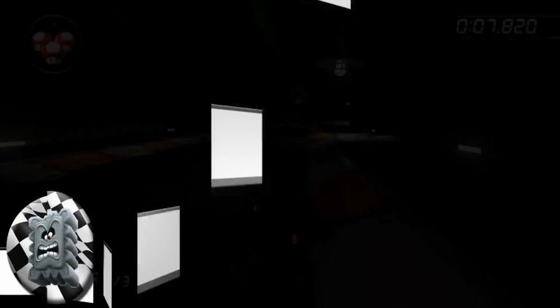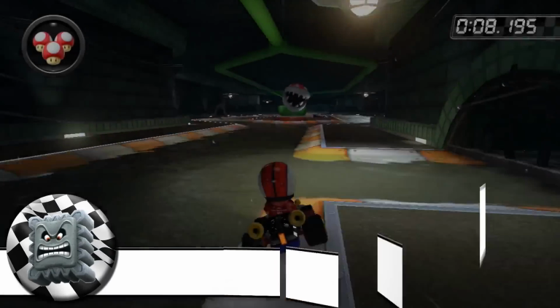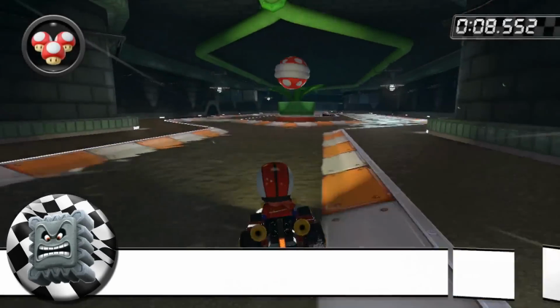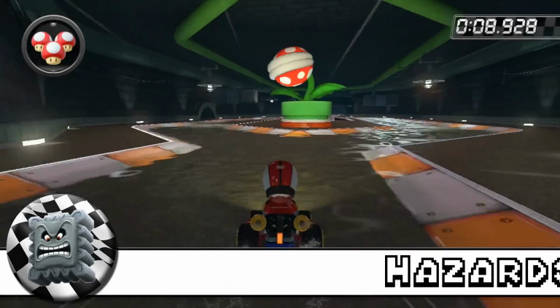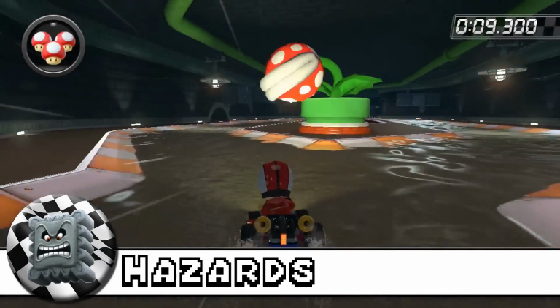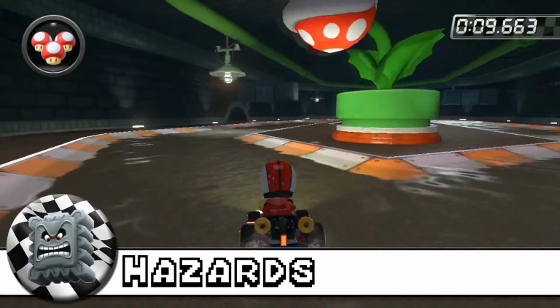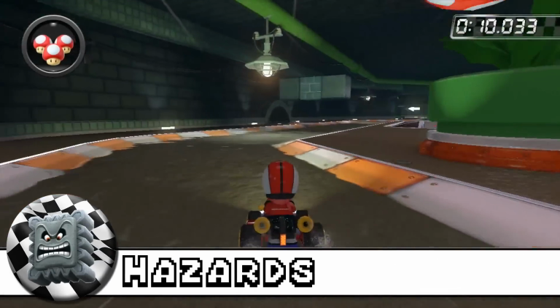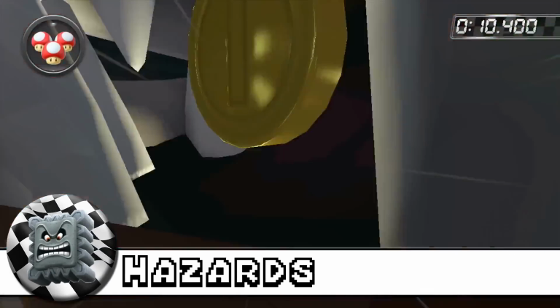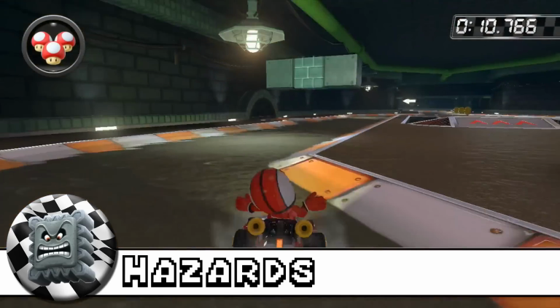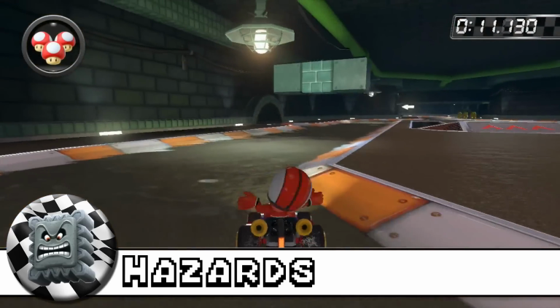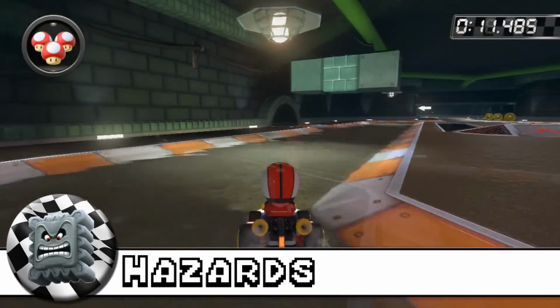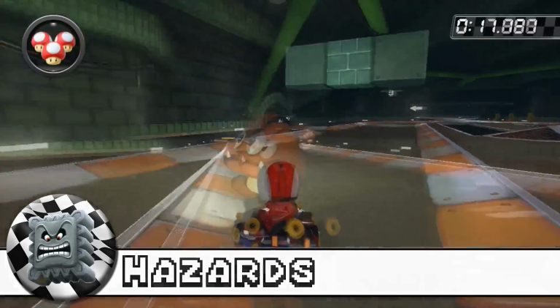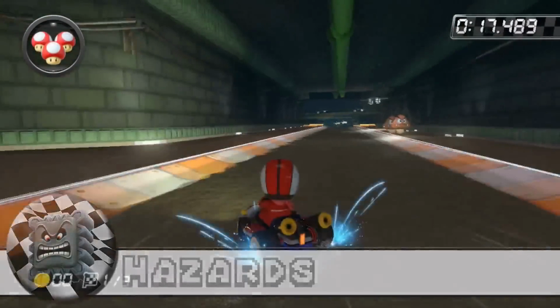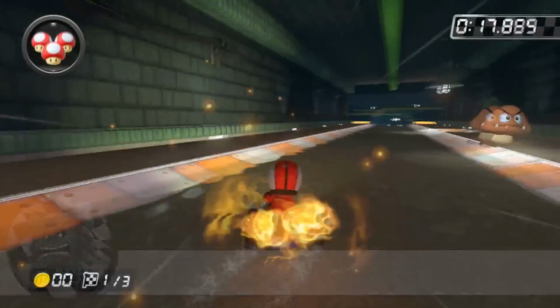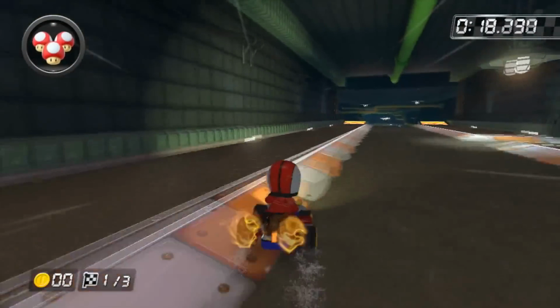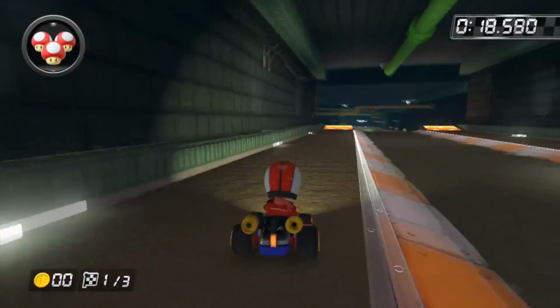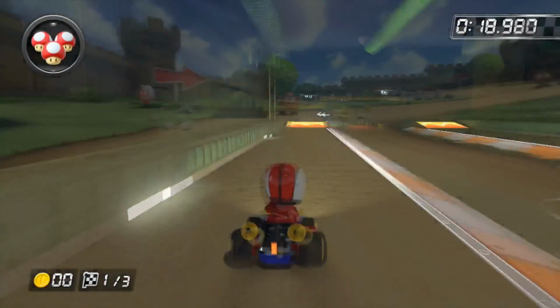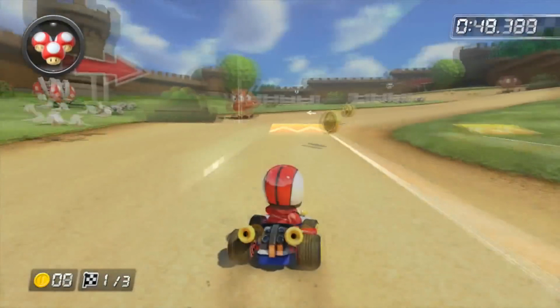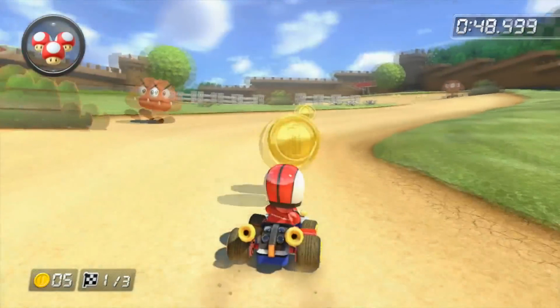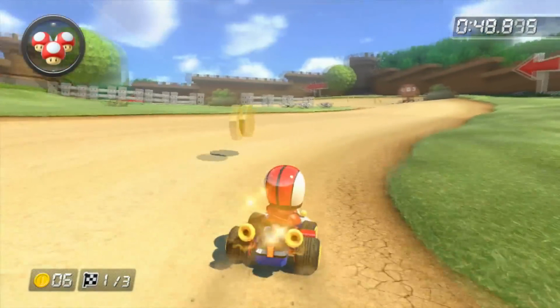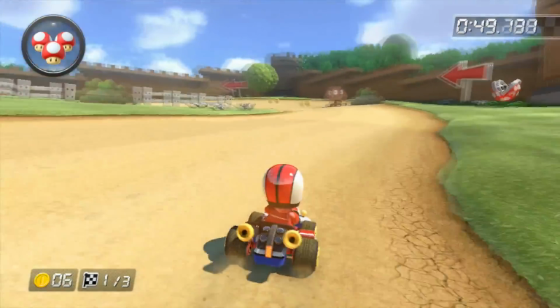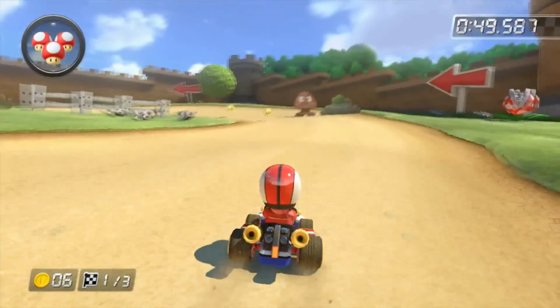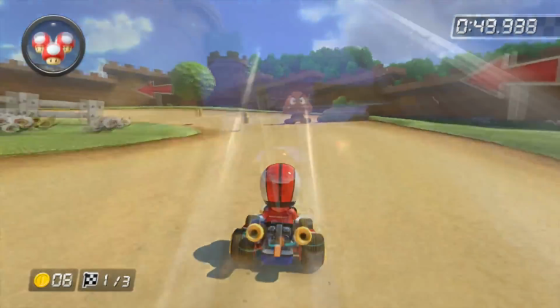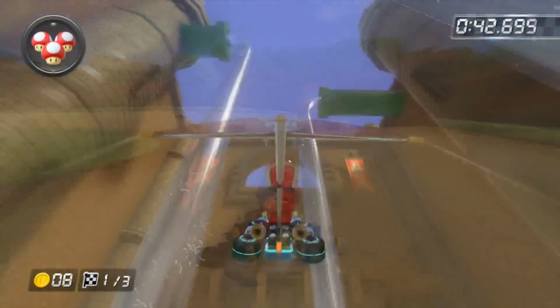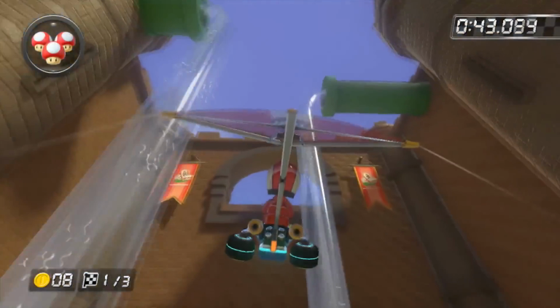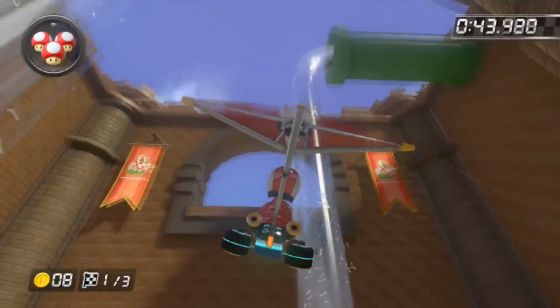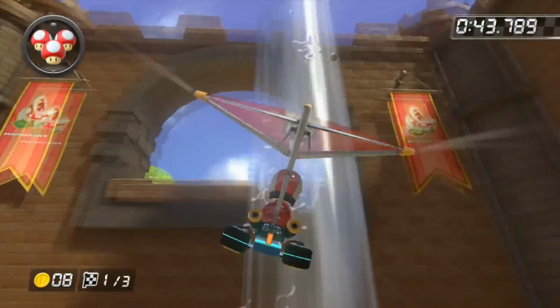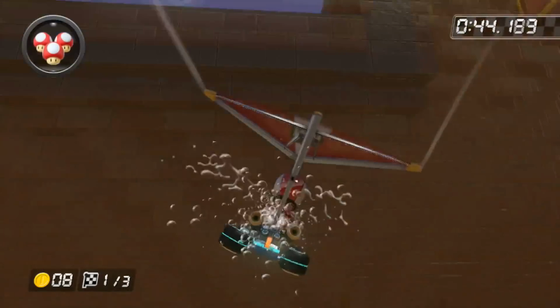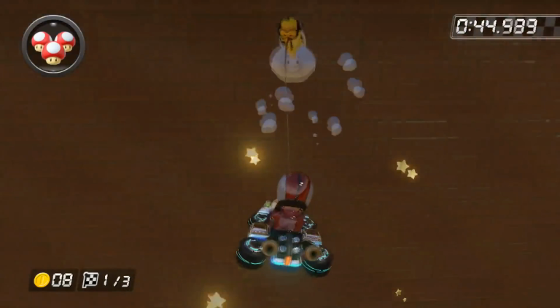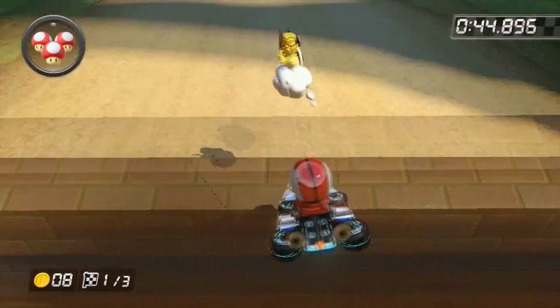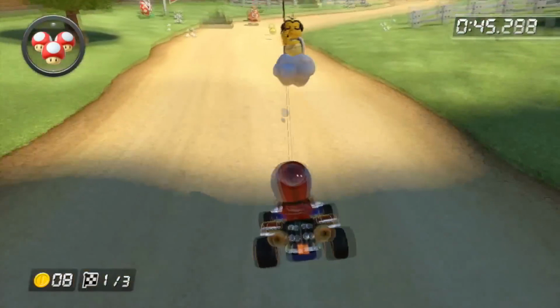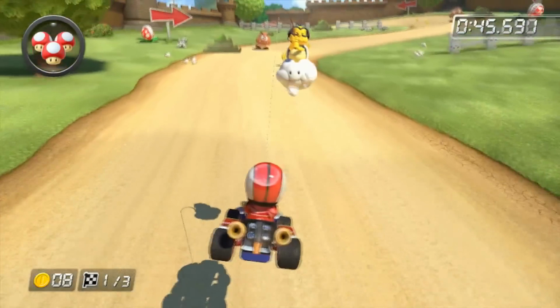Number 2: Hazards. First, we have the piranha plants. Then some goombas scattered around these two parts of the track, followed by bottomless pits and out-of-bounds areas, so make sure to avoid all of these.